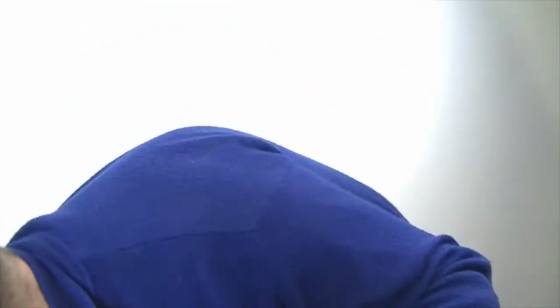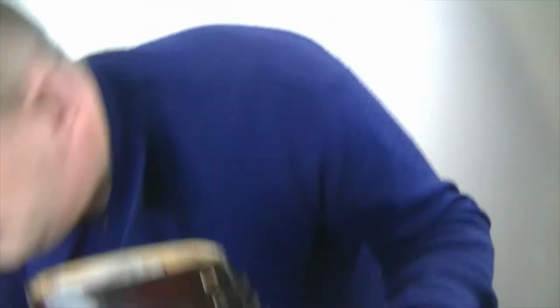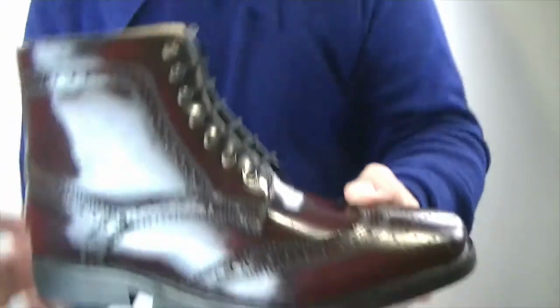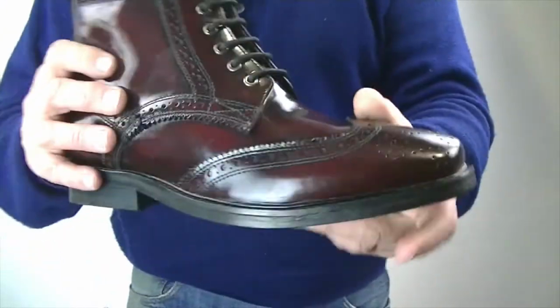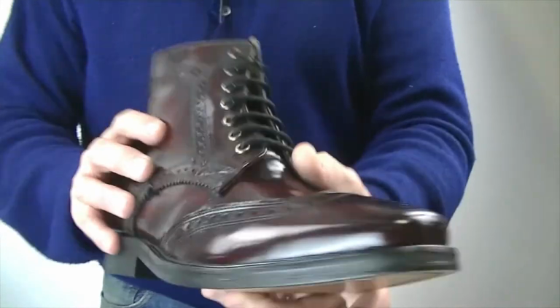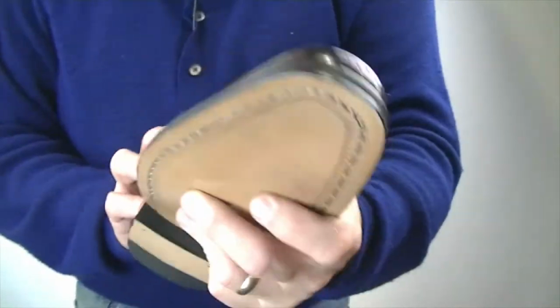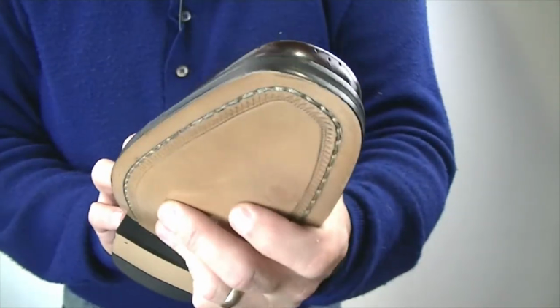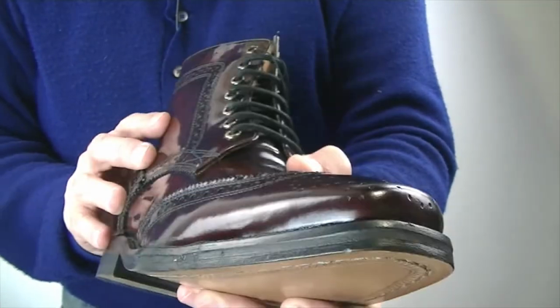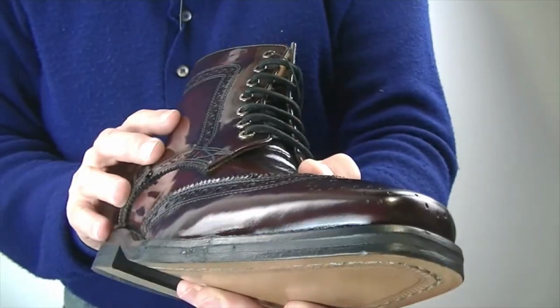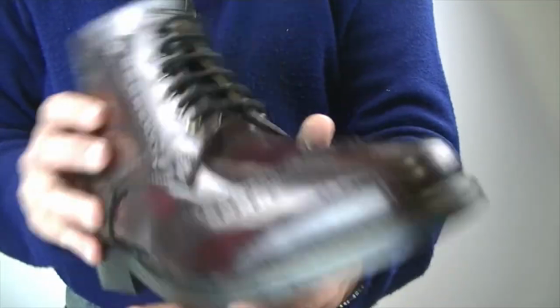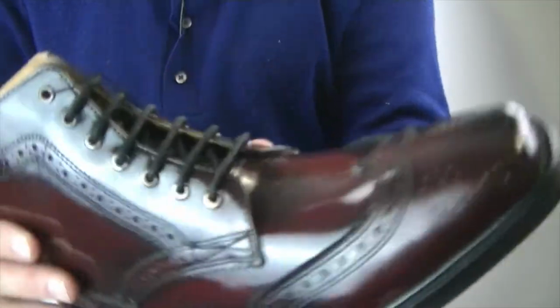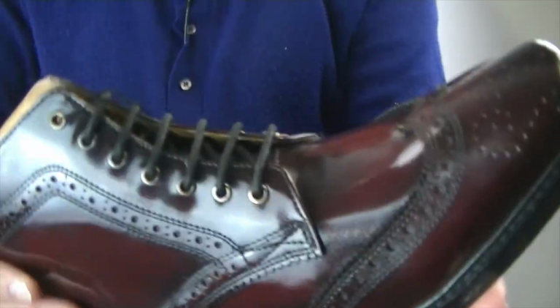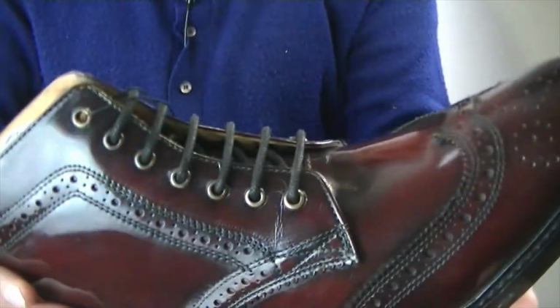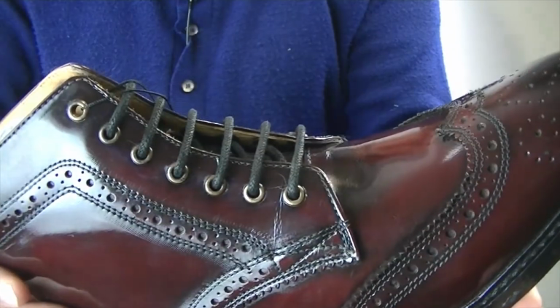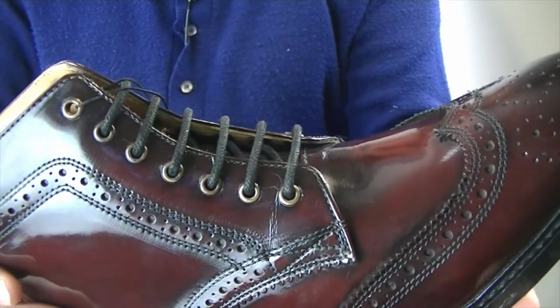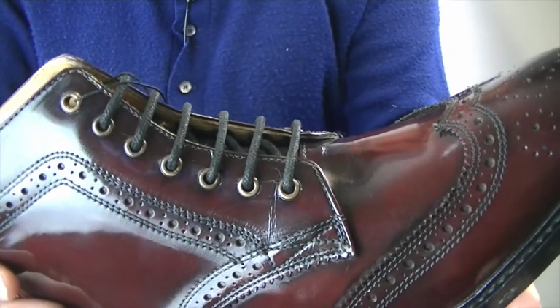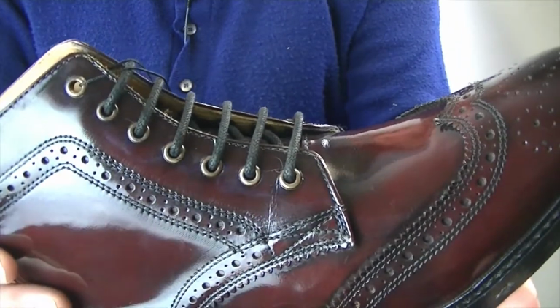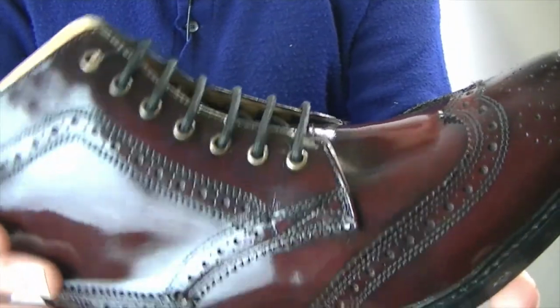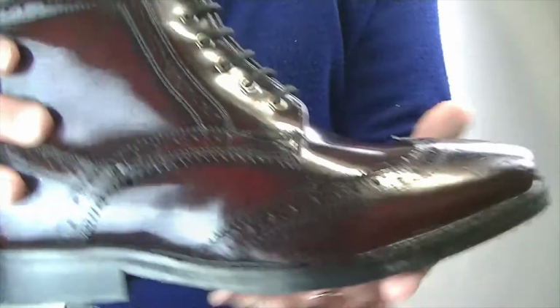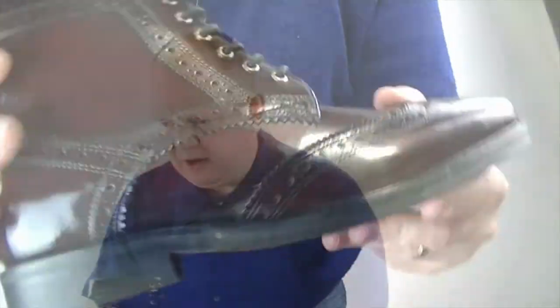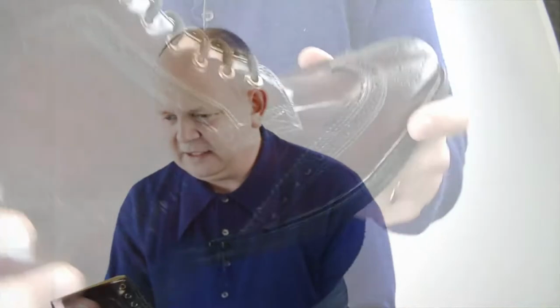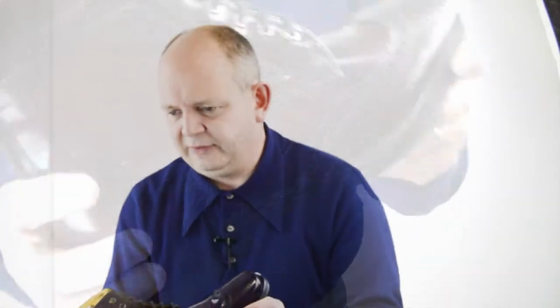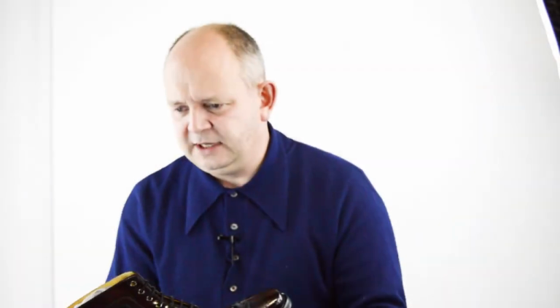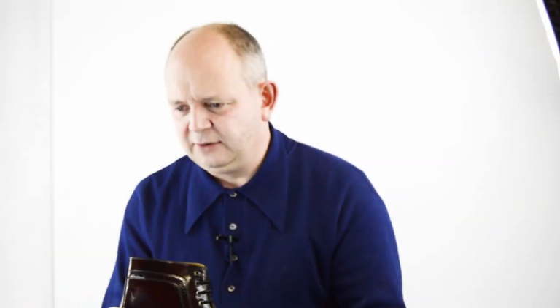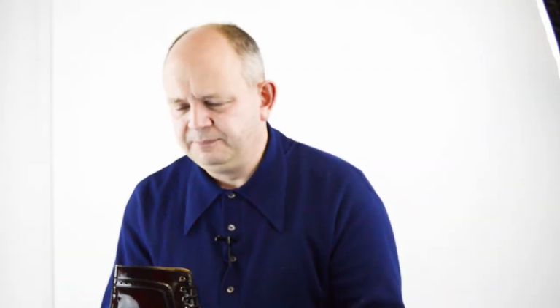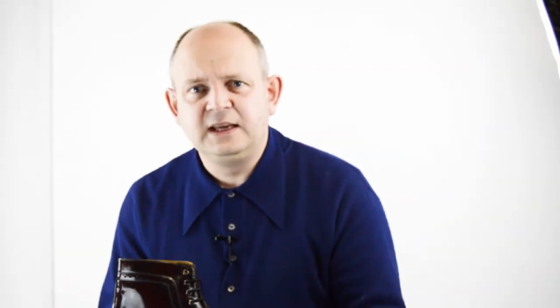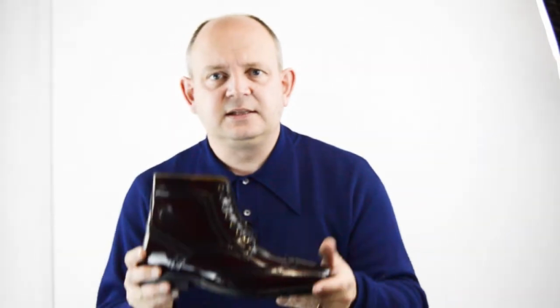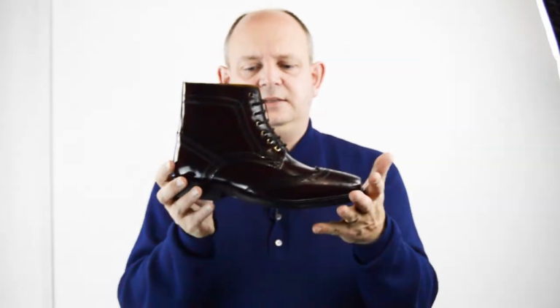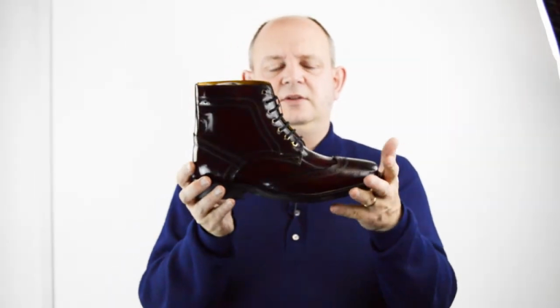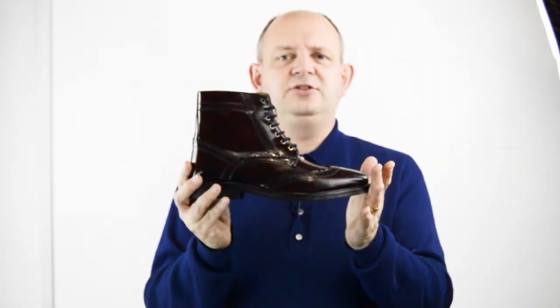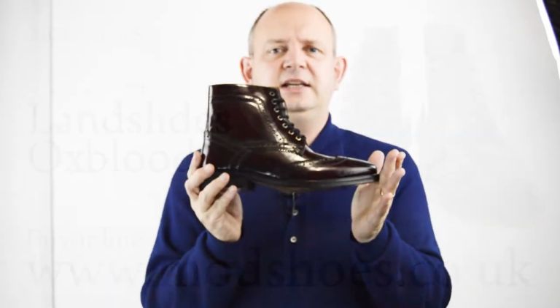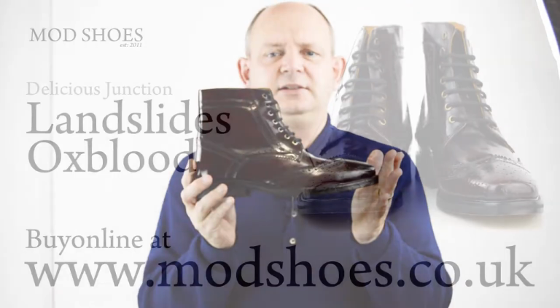Let me just make sure I've told you everything. Just look at the eyelets. I think that's everything you need to know on them. So that's the DJ Landslide.